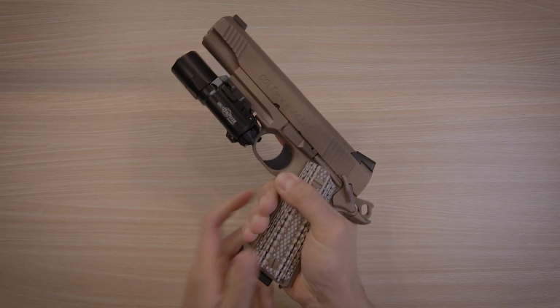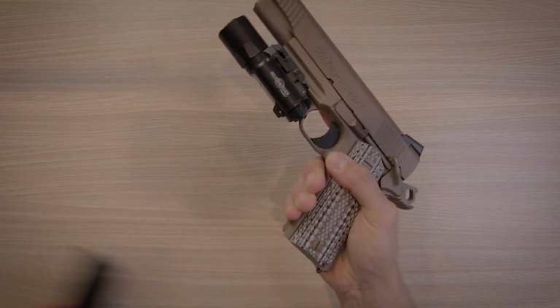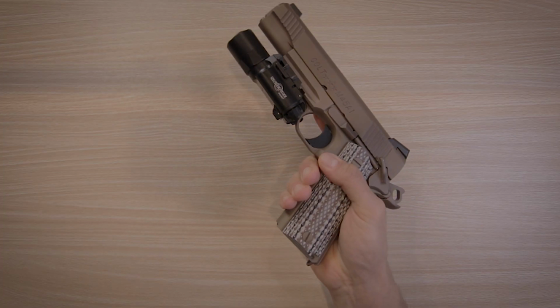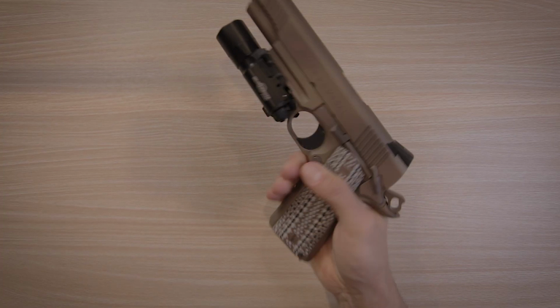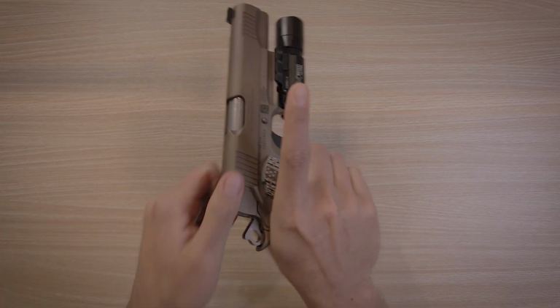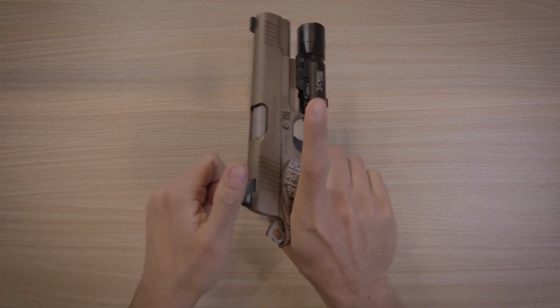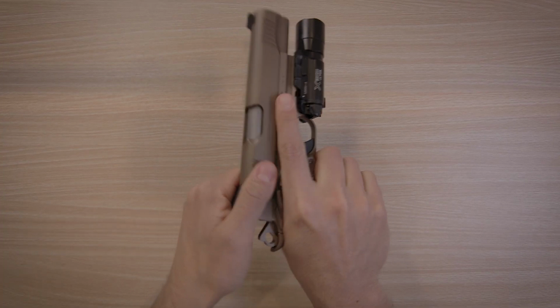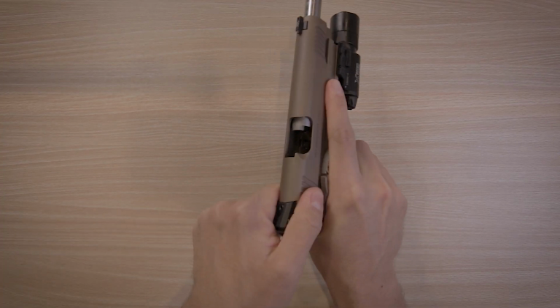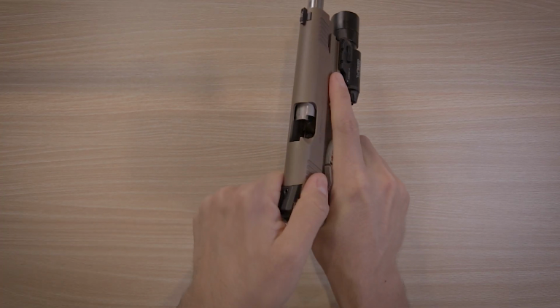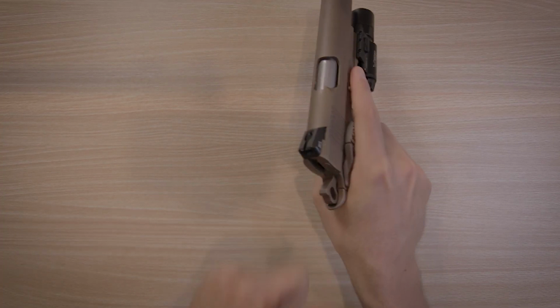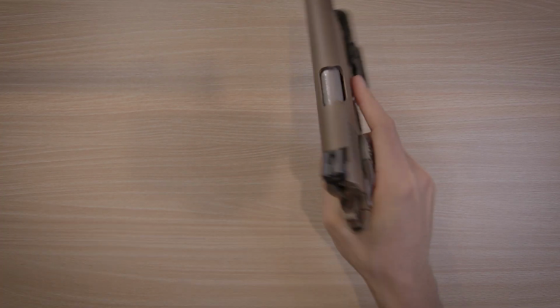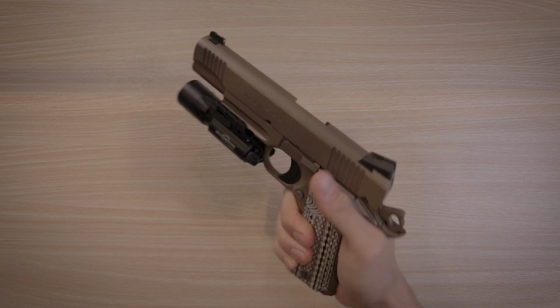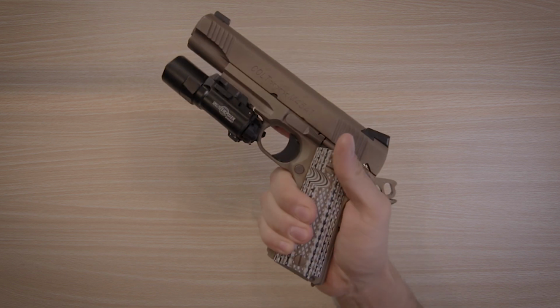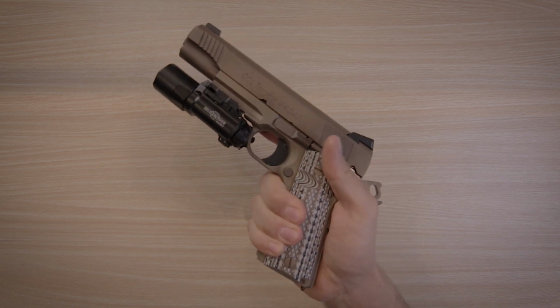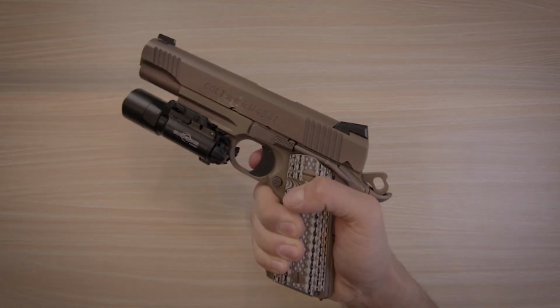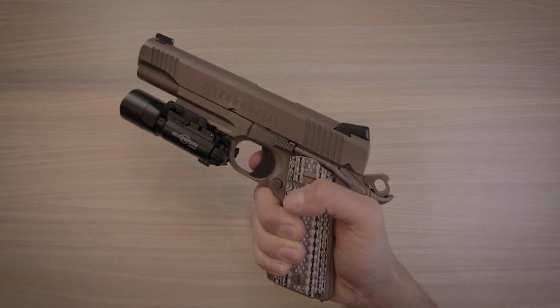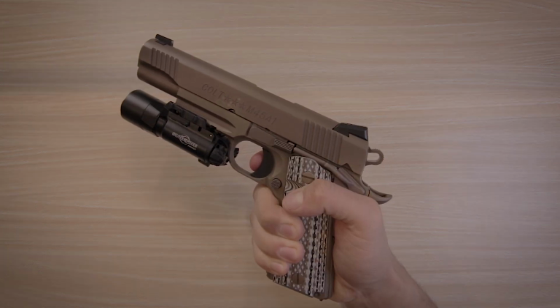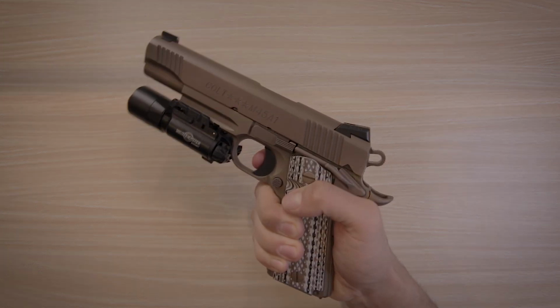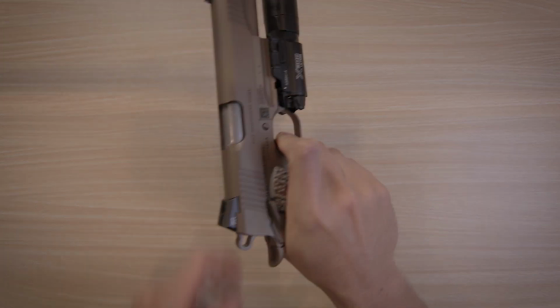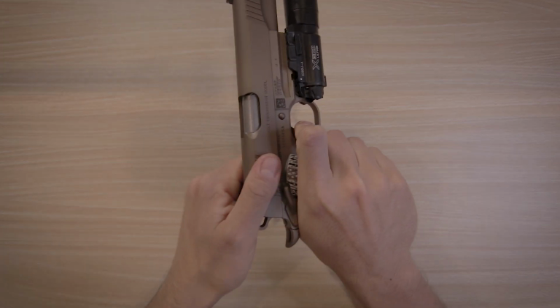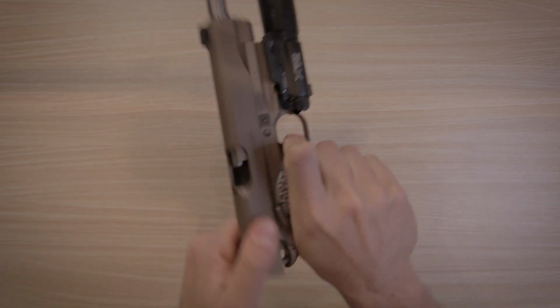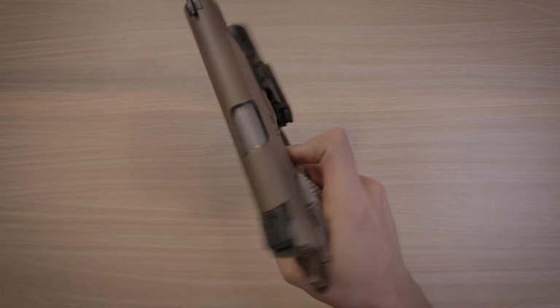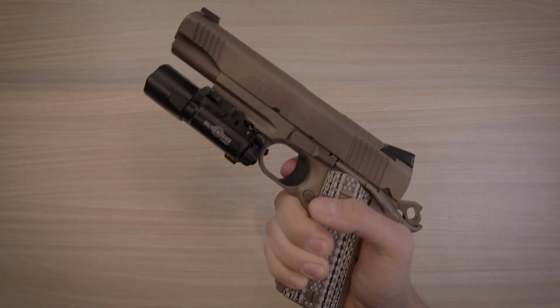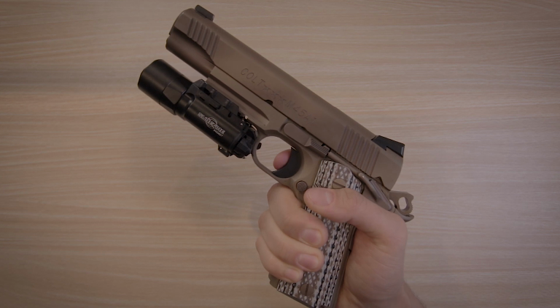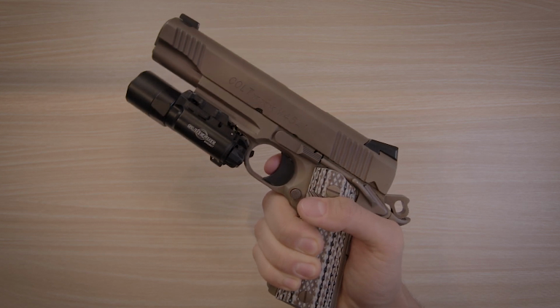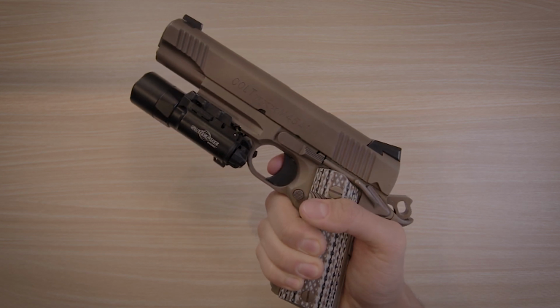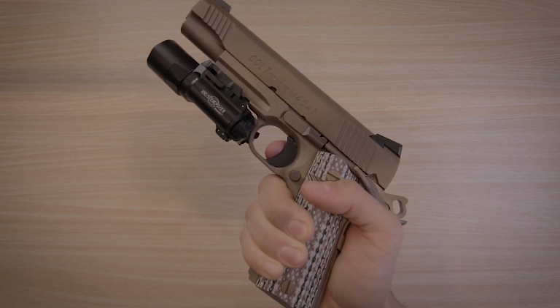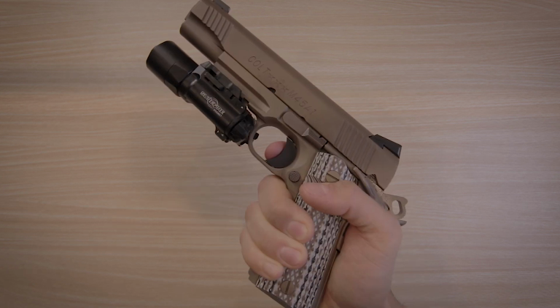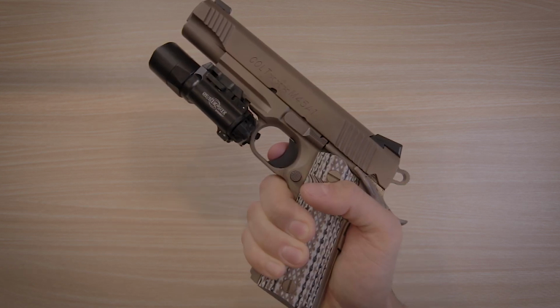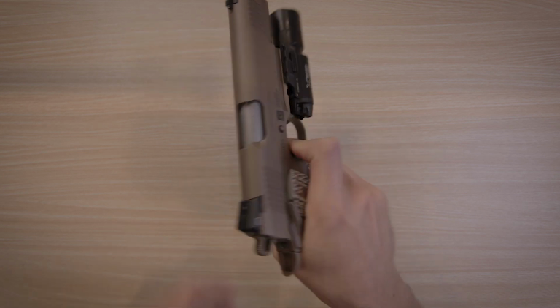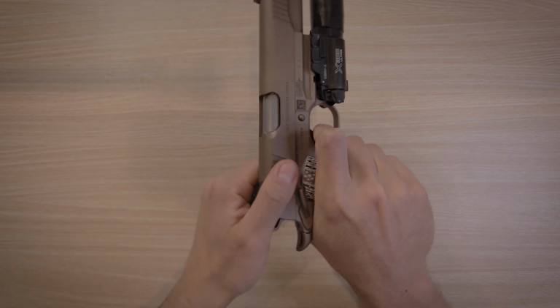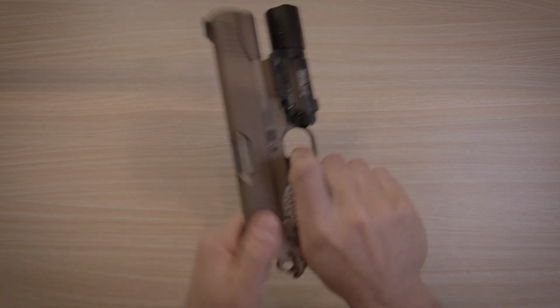The trigger on the 1911 is great and definitely something that took me a little bit of getting used to, especially coming from my Glock which has a very sluggish trigger in comparison. I really like the crisp reset of the 1911 trigger and it's definitely something I look forward to shooting.